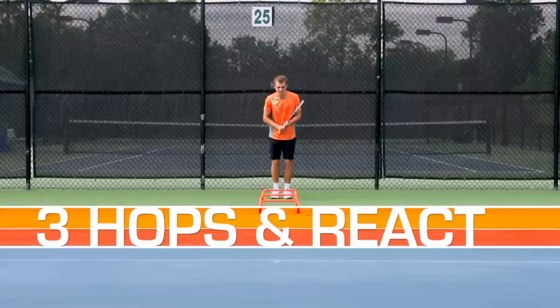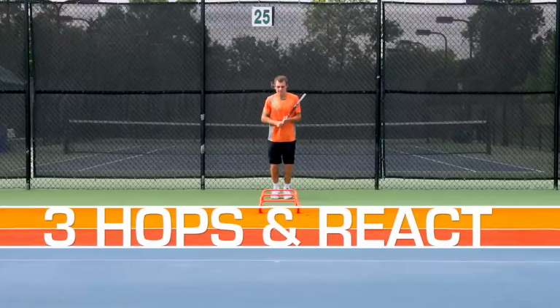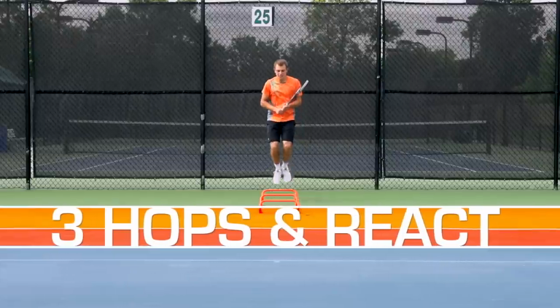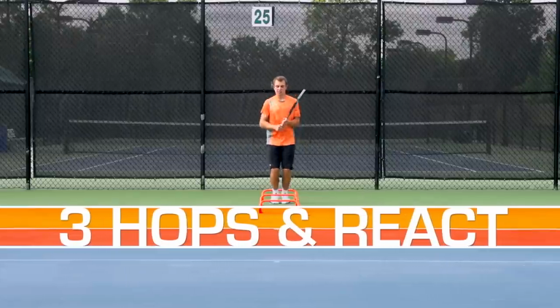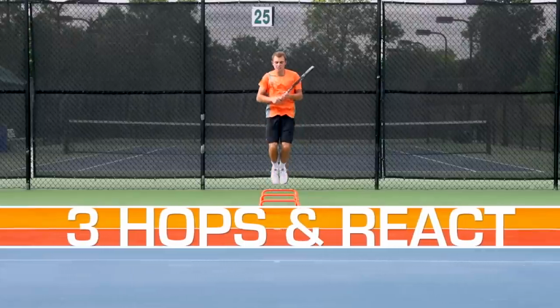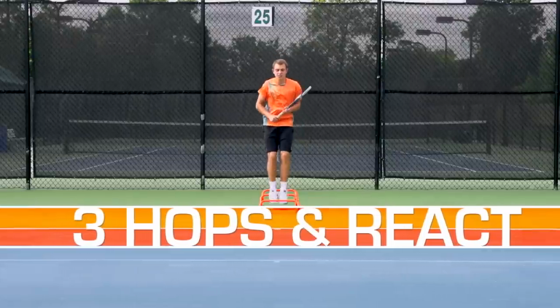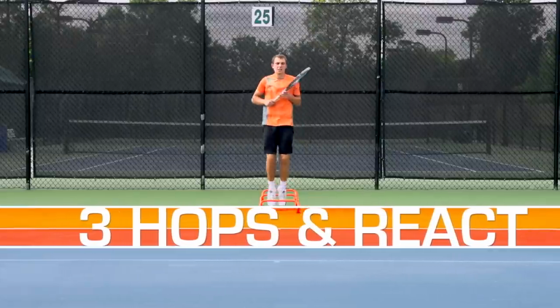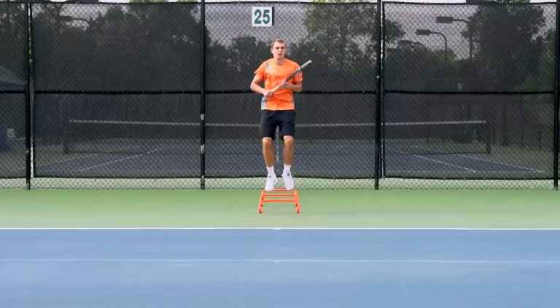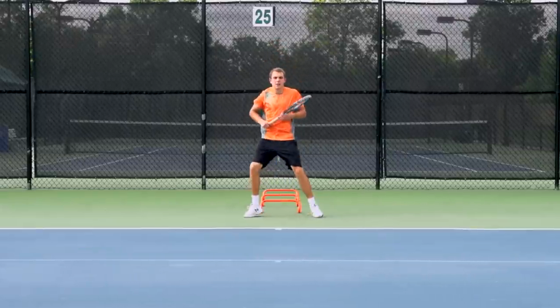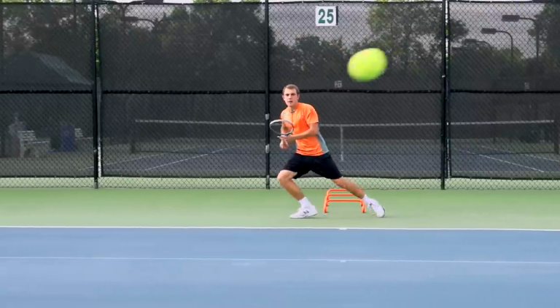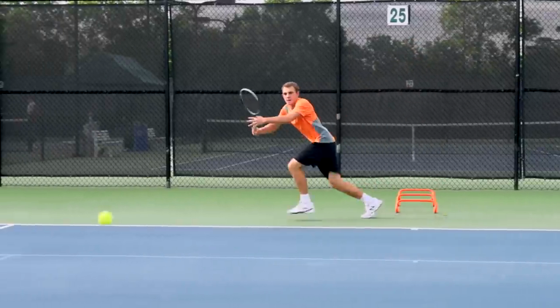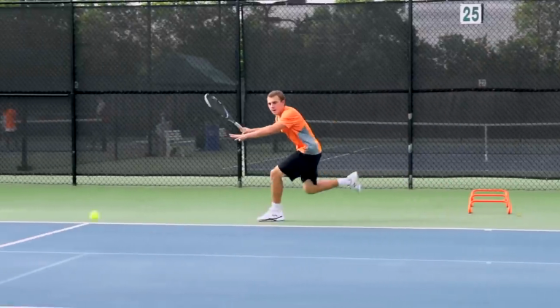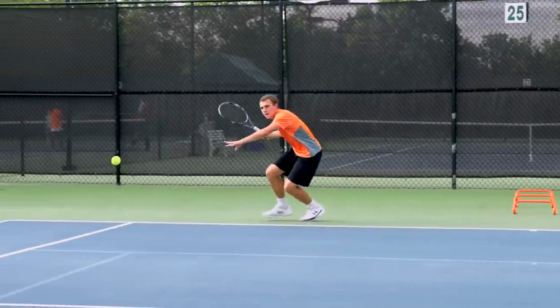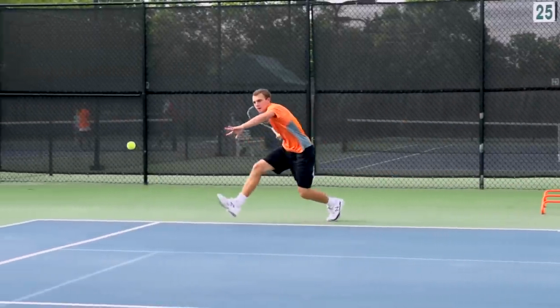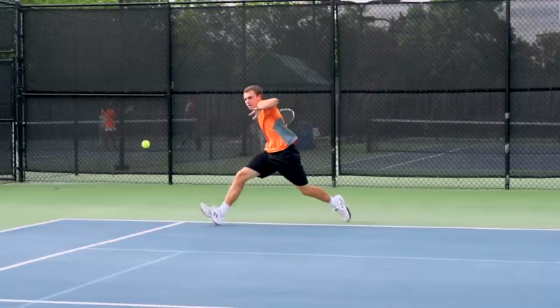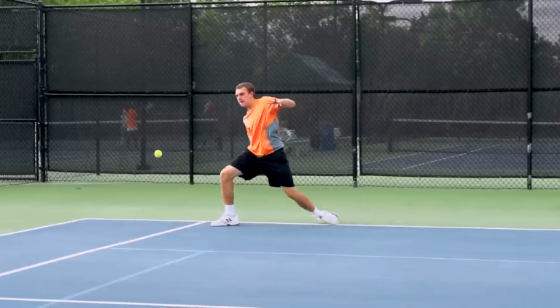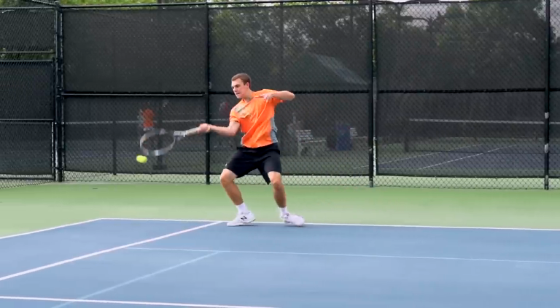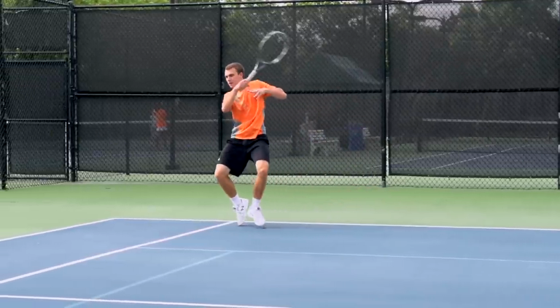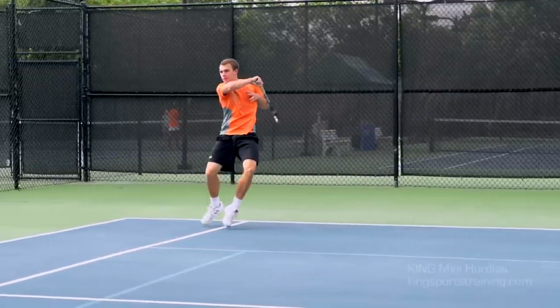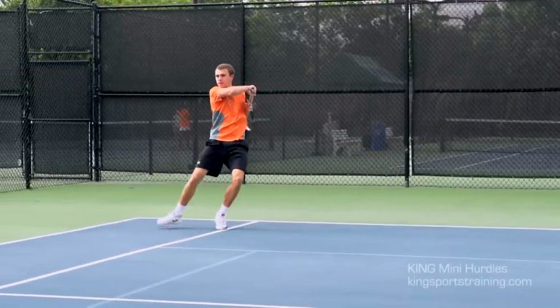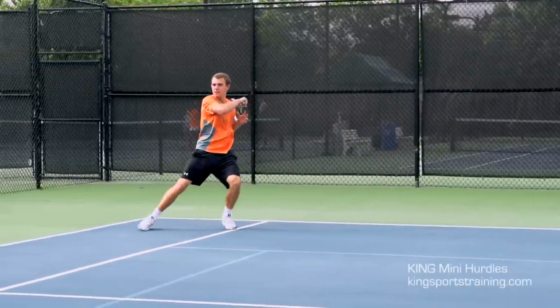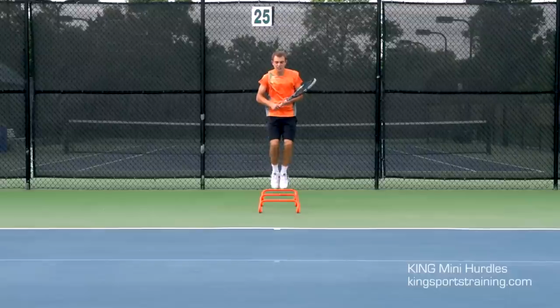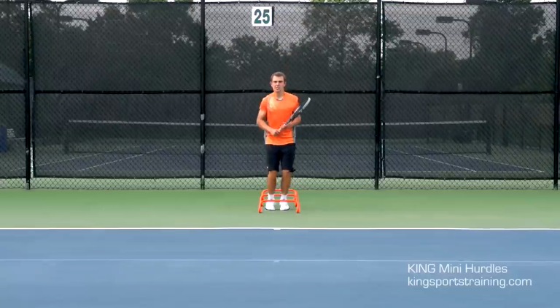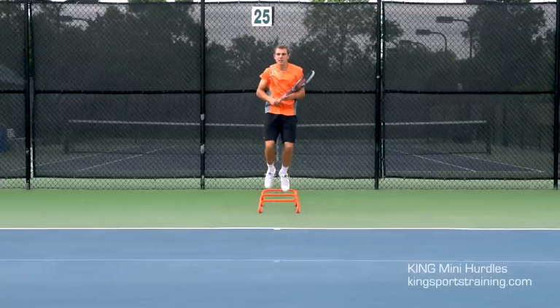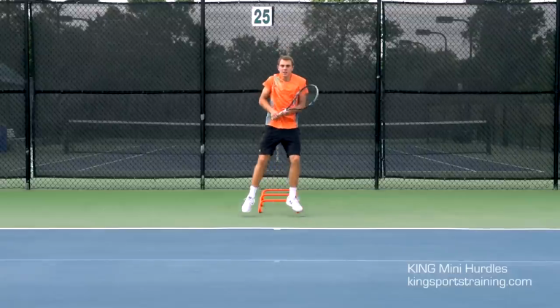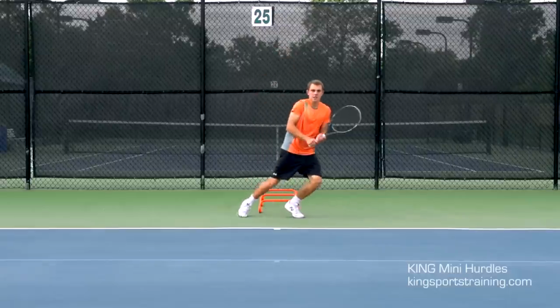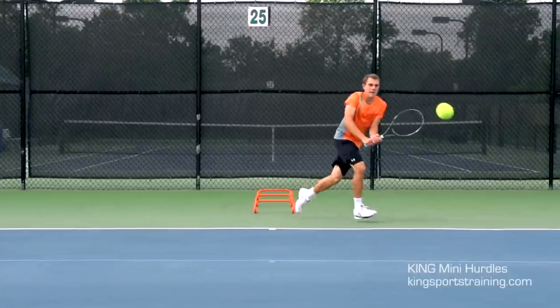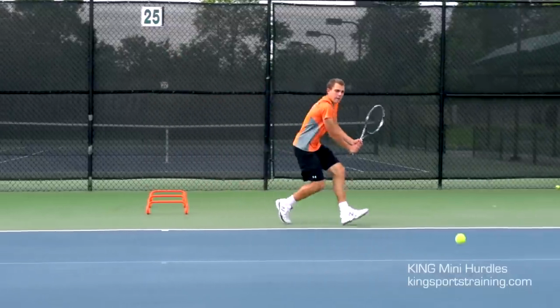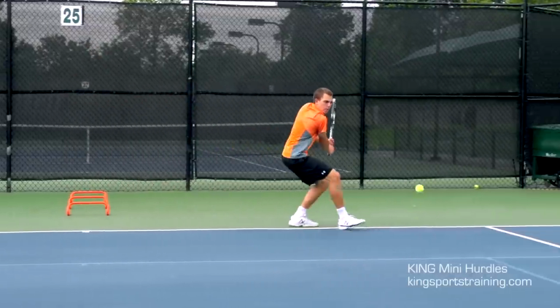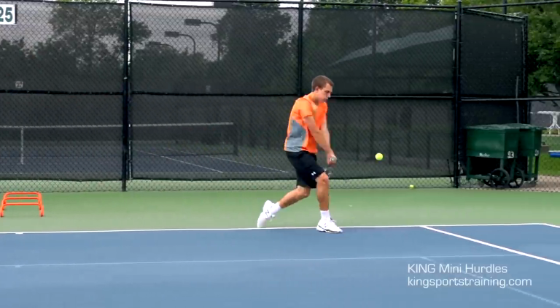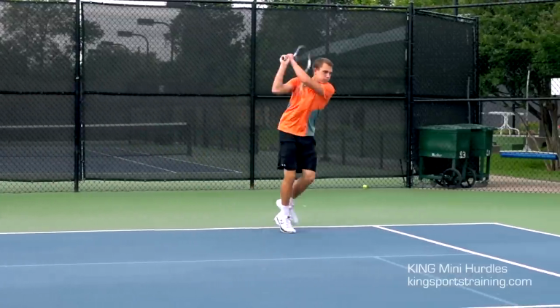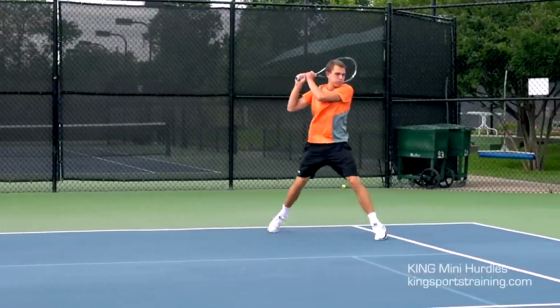Three Hops and React is a plyometric reaction drill in which you hop three mini hurdles and react to a forehand or backhand feed. Land with two feet and sprint into position to make solid contact with the ball.